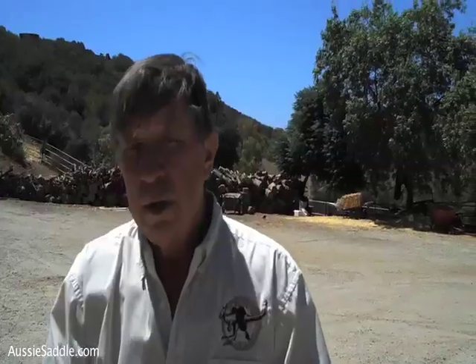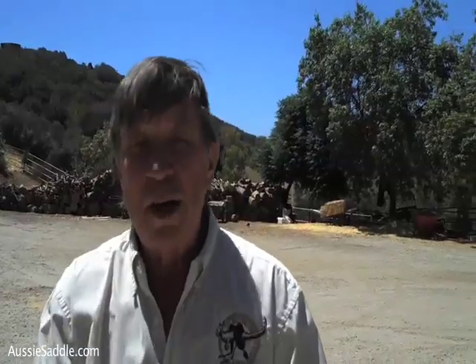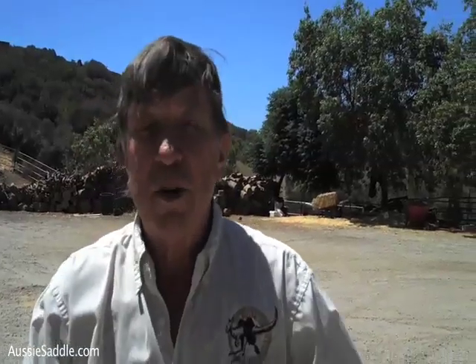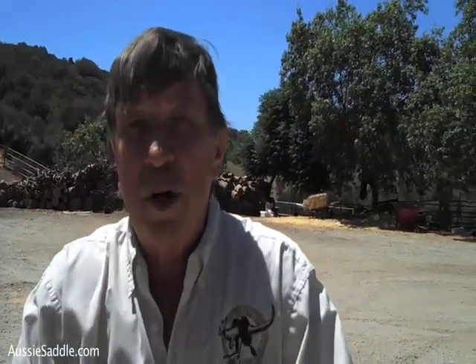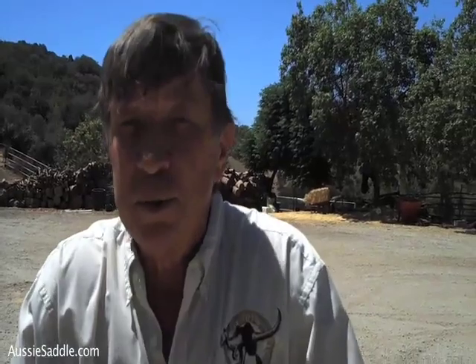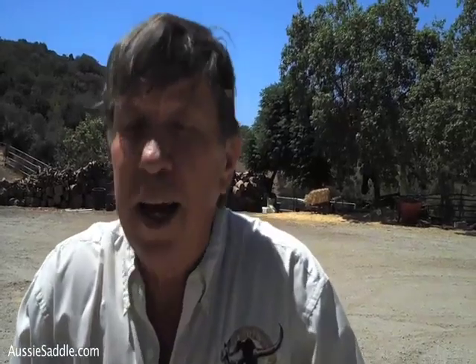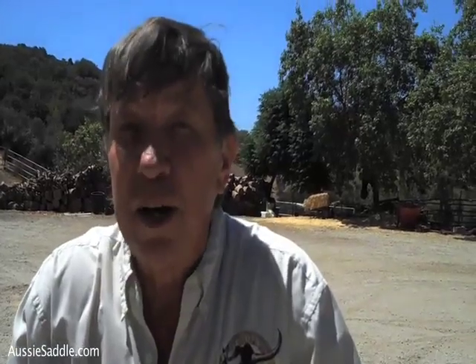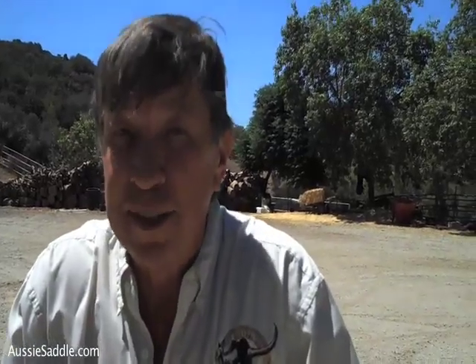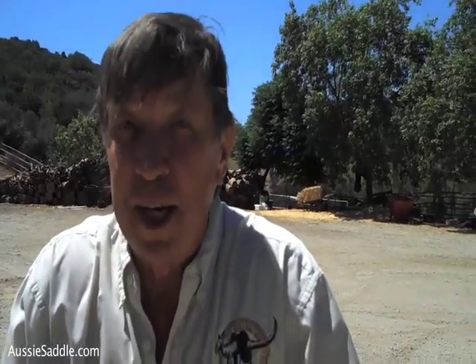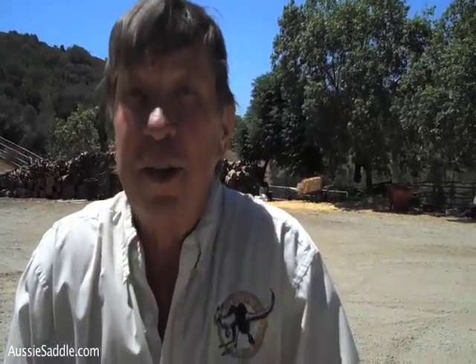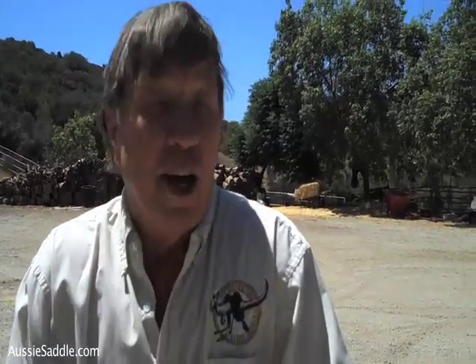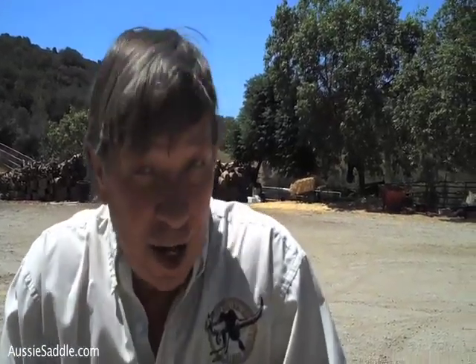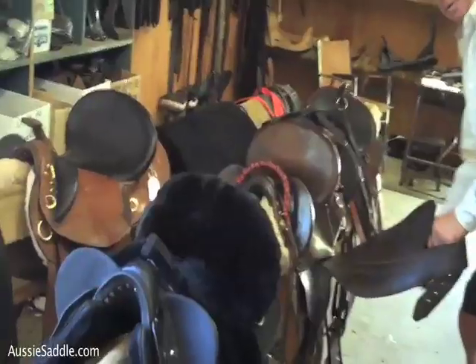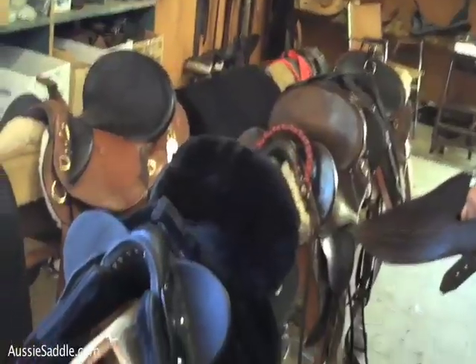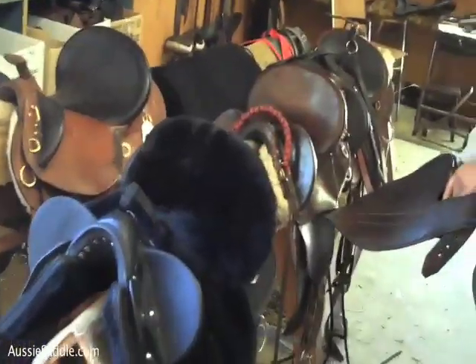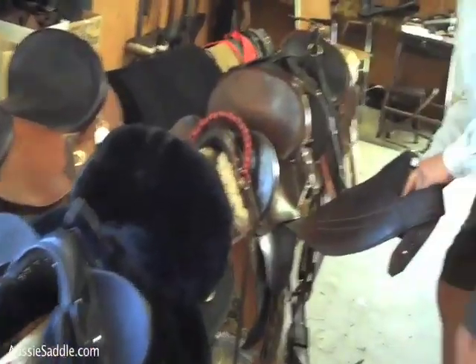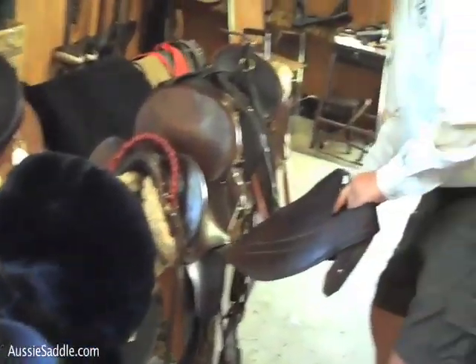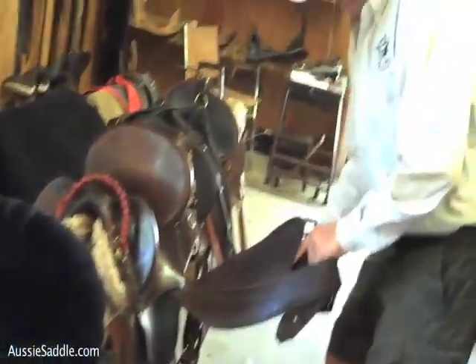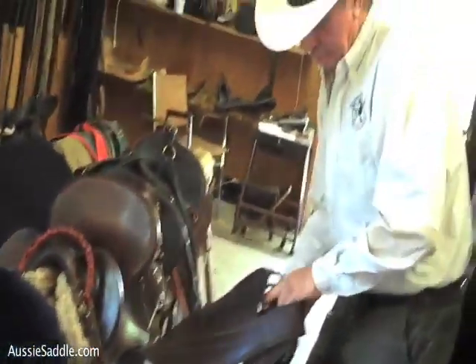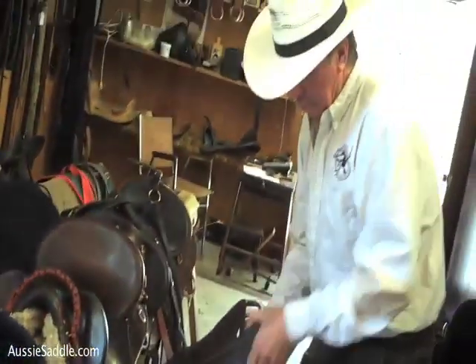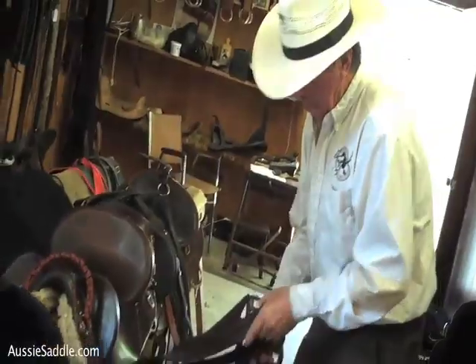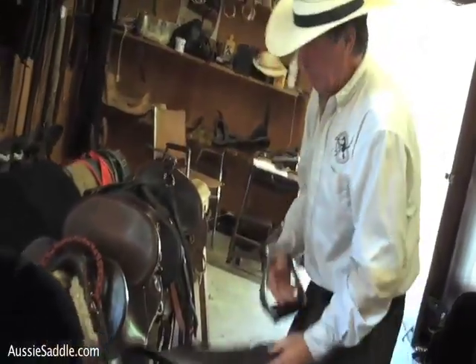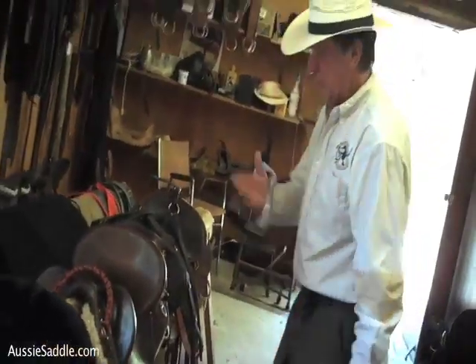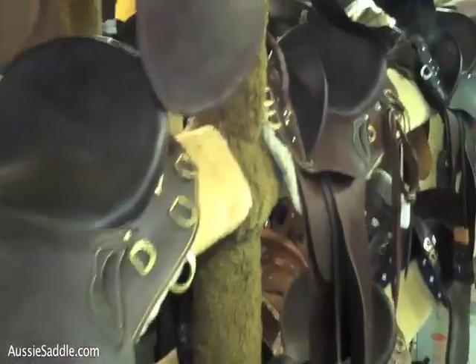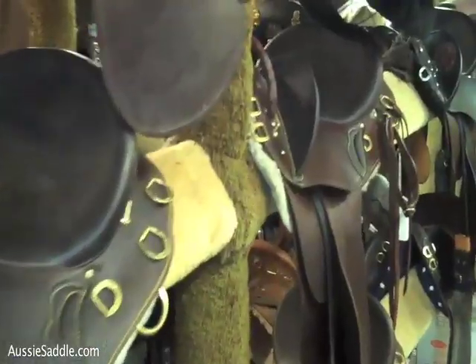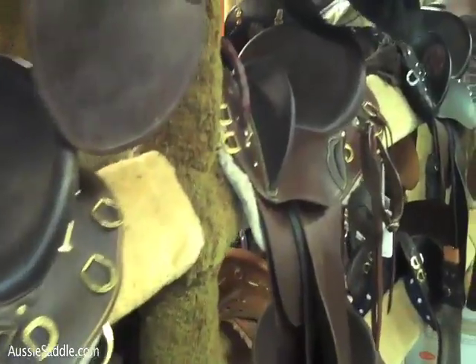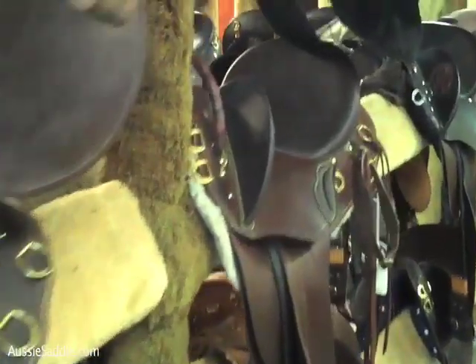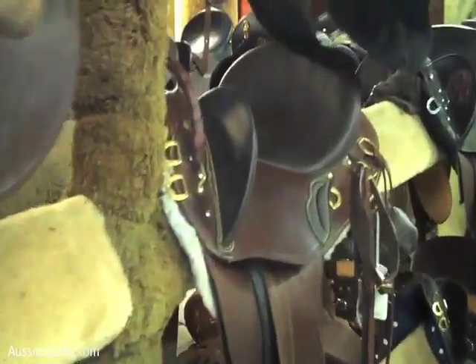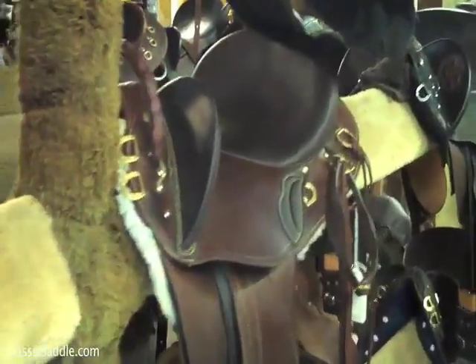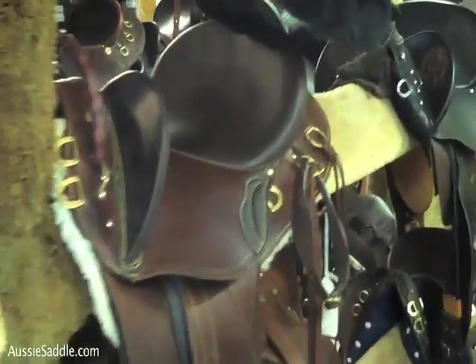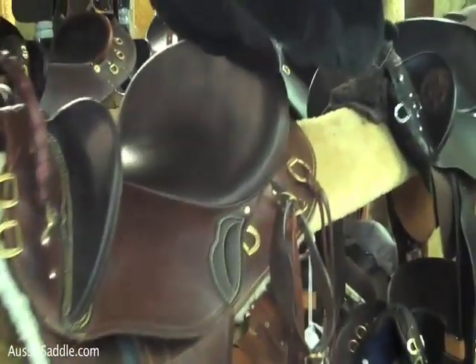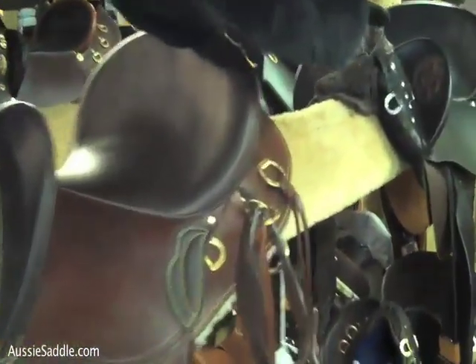No doubt you have a lot of questions — well I have a lot of answers, after a lifetime of doing this. I built my first saddle when I was 14 years old, I'm now 67, so I have had some experience in this.